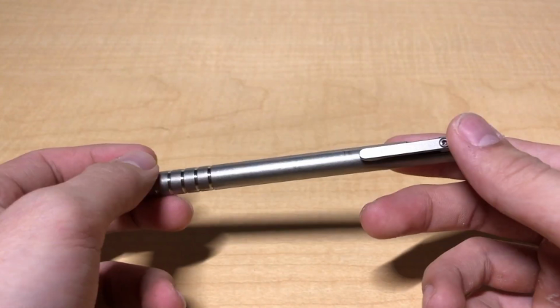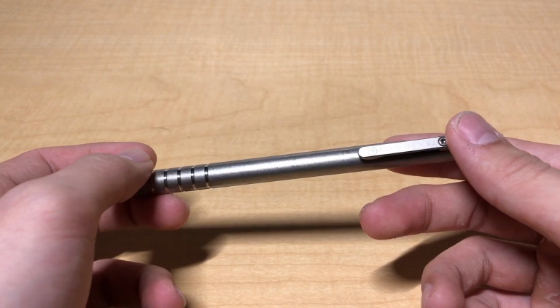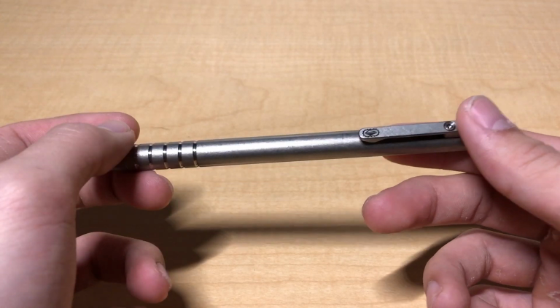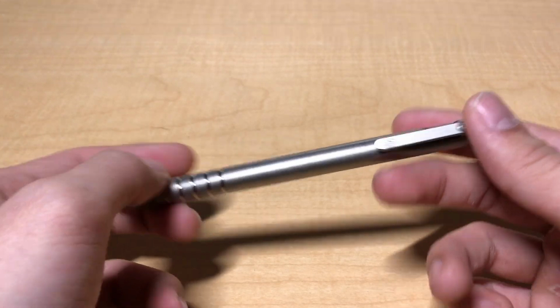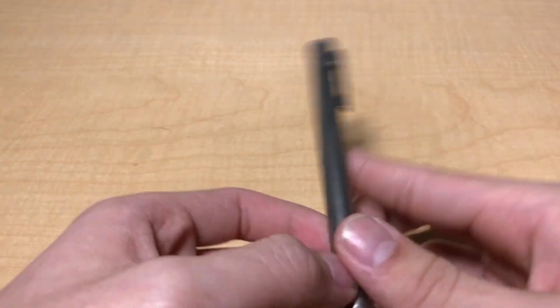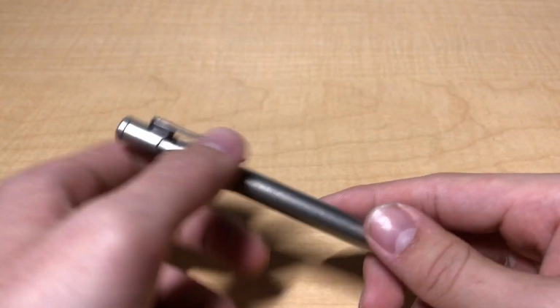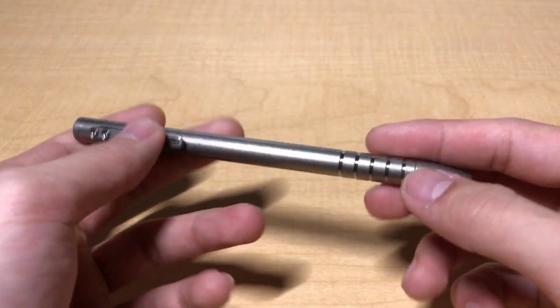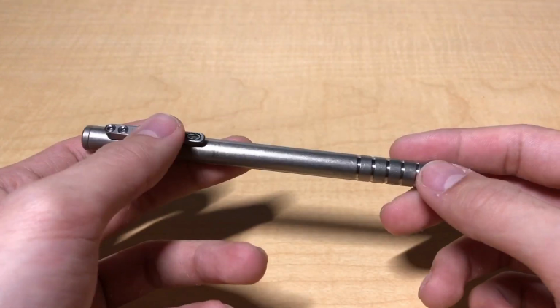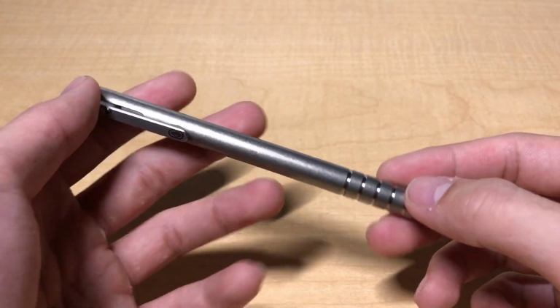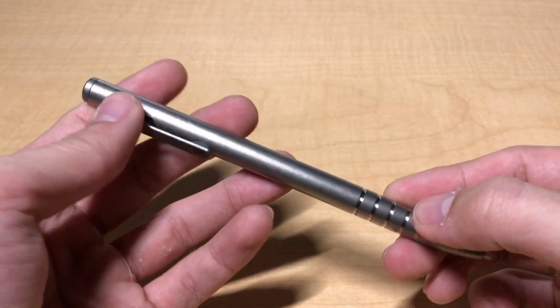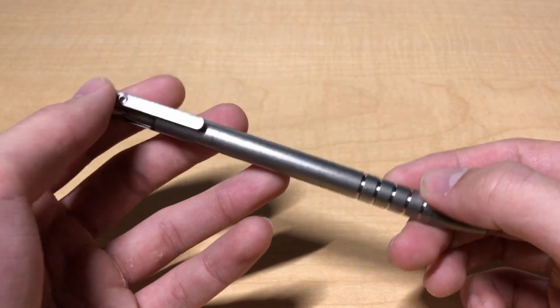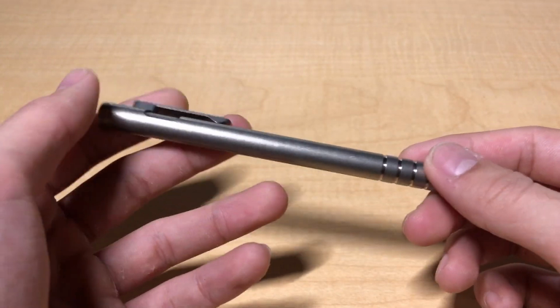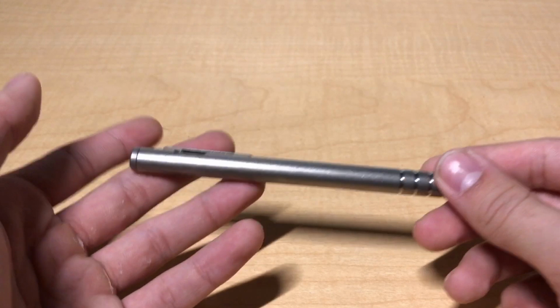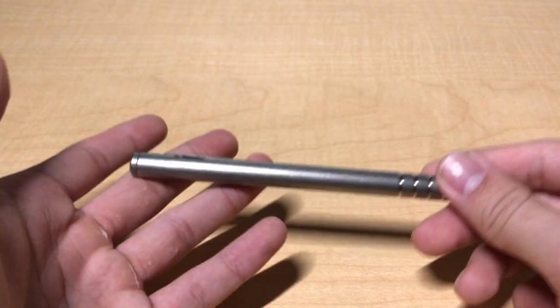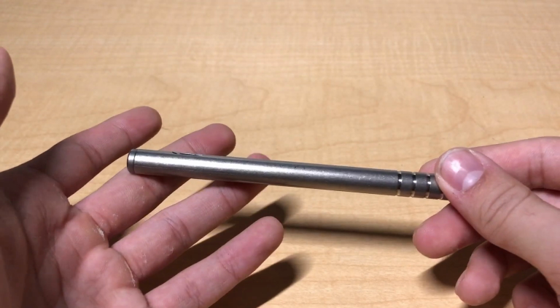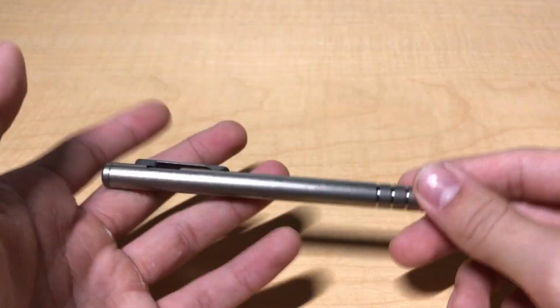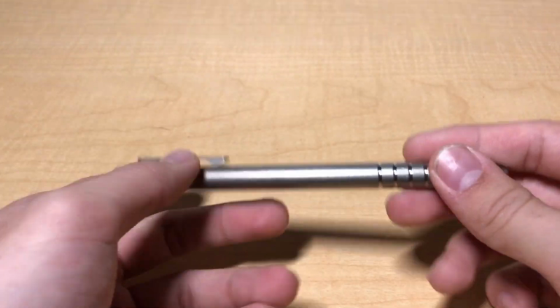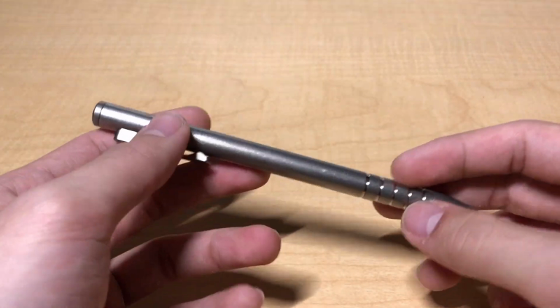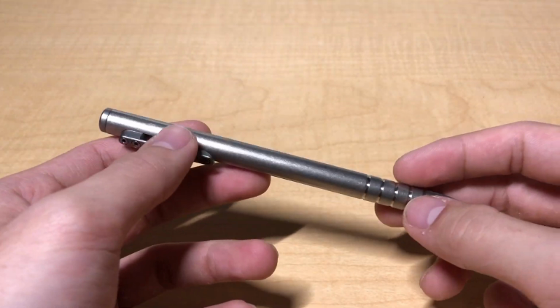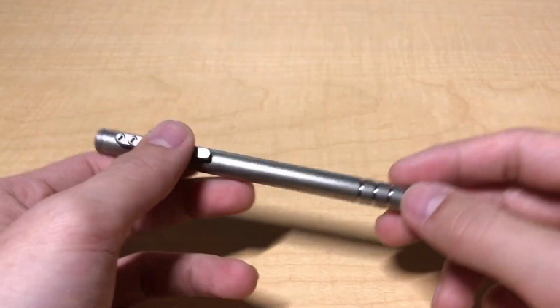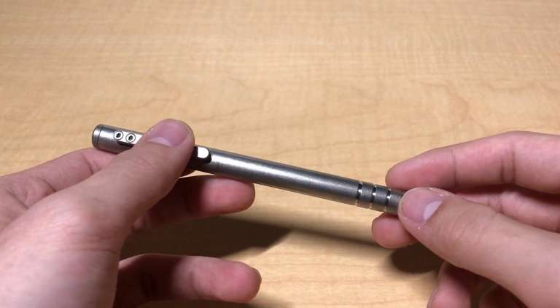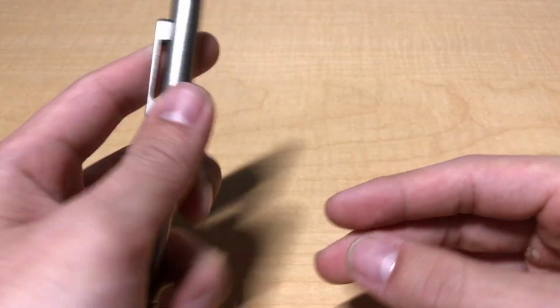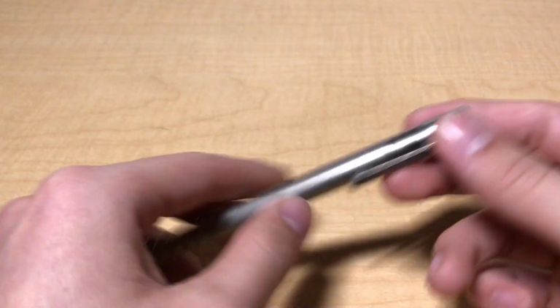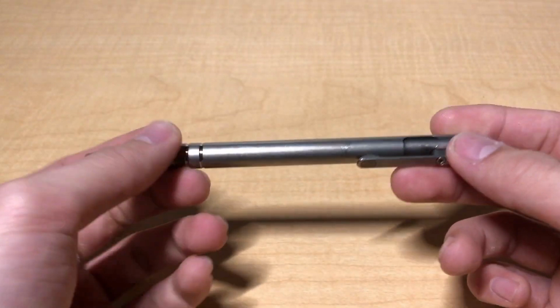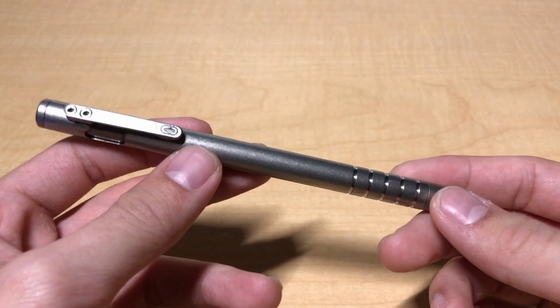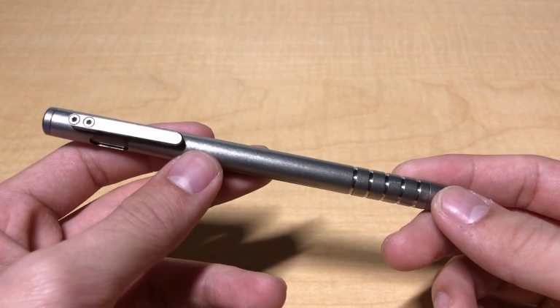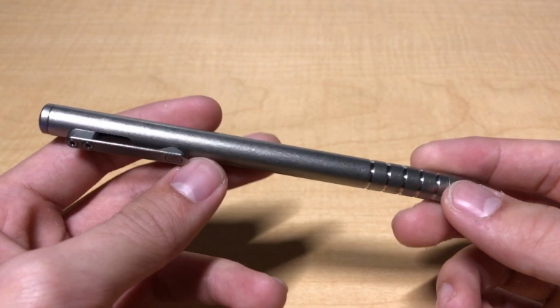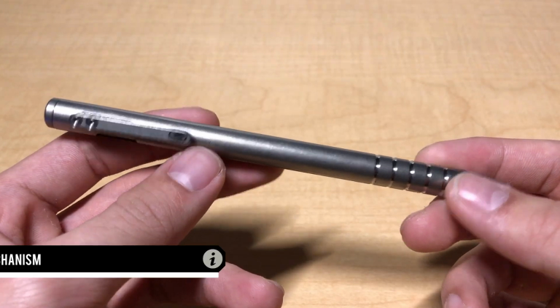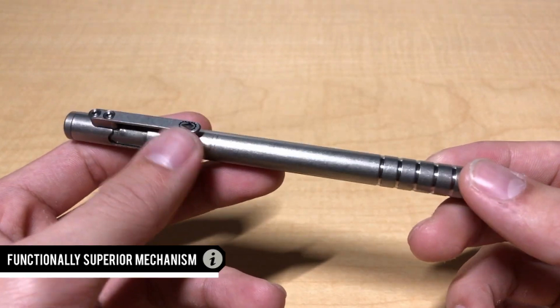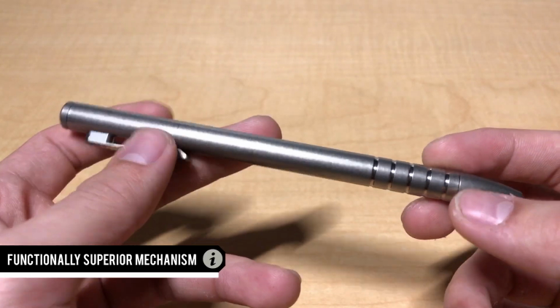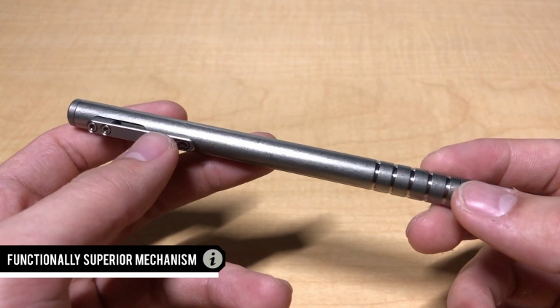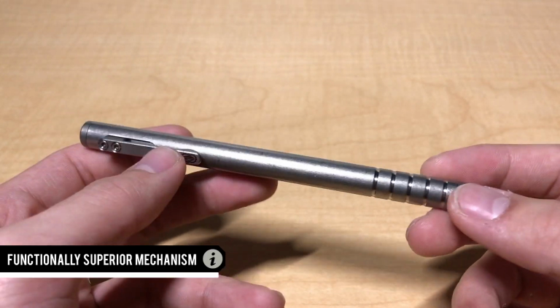The second advantage is a bit more subjective, but most people would agree that actuating a bolt is way cooler than just clicking a traditional pen. I'm a big fidgeter and I get distracted pretty easily, so it's fun to flick the bolt back and forth during class — though I'm not sure how fun it is for my peers. On a functional level, the Tyscribe is the best bolt action pen on the market, bar none.